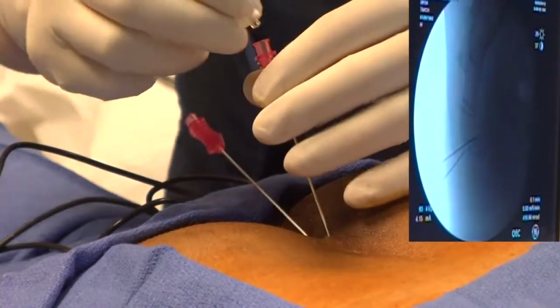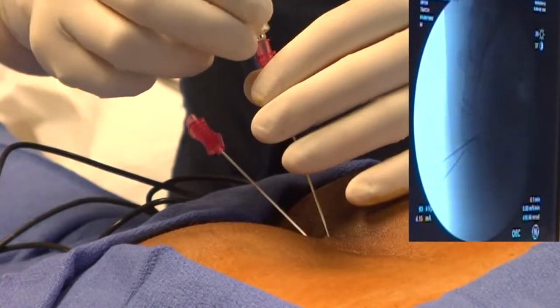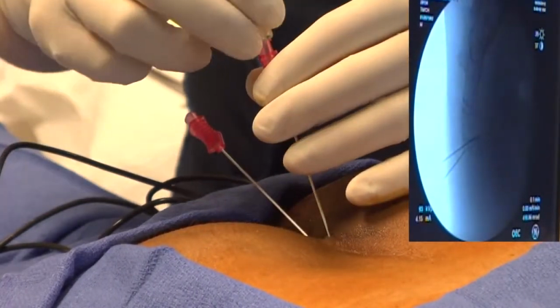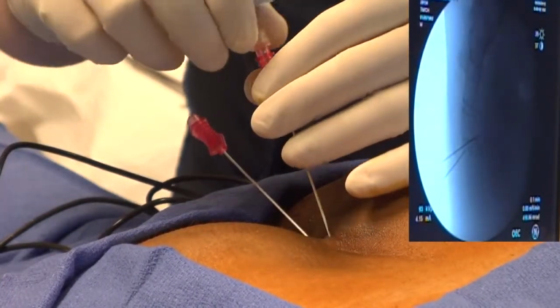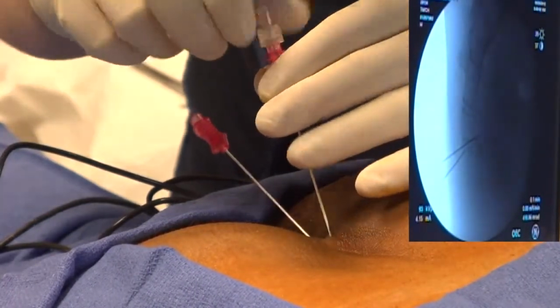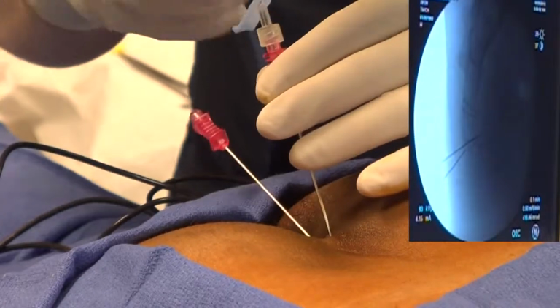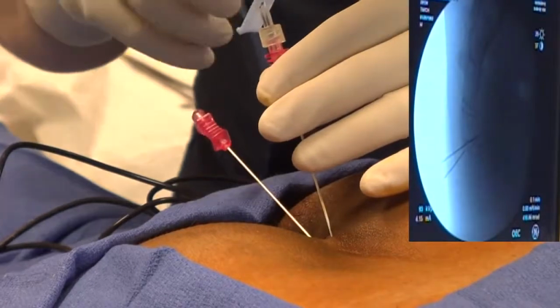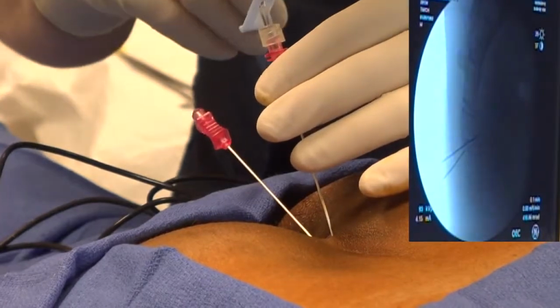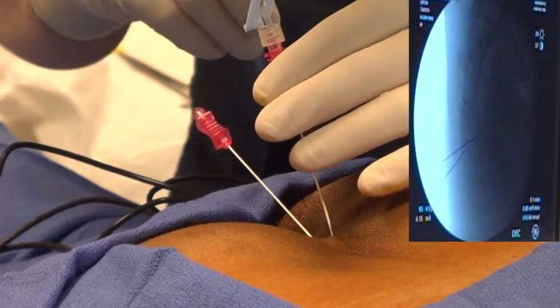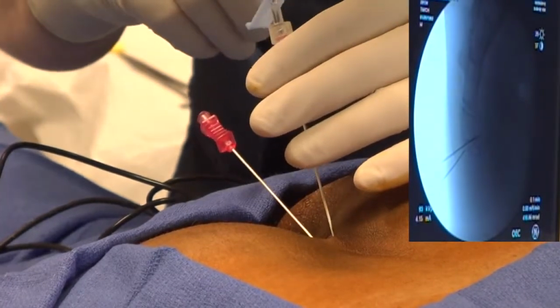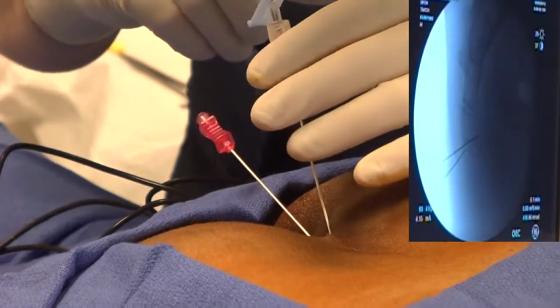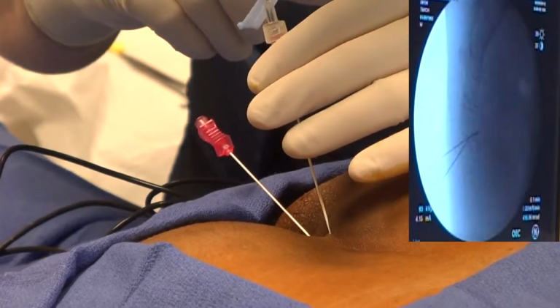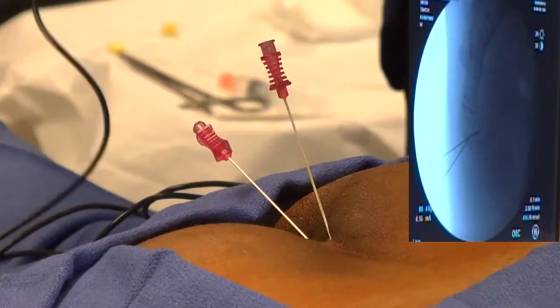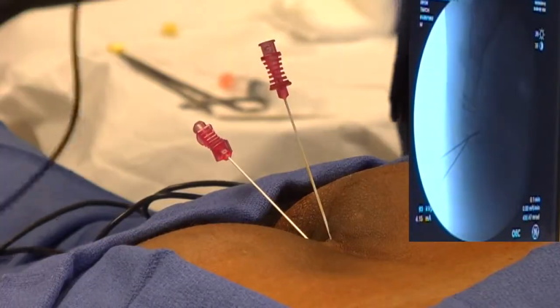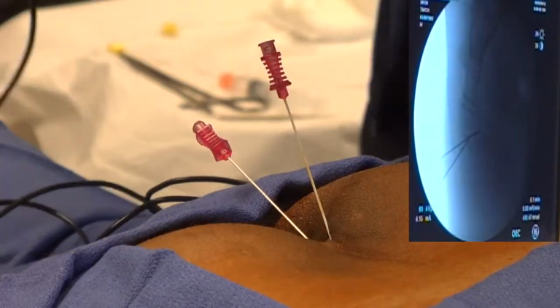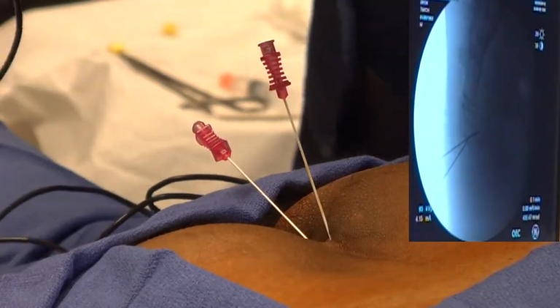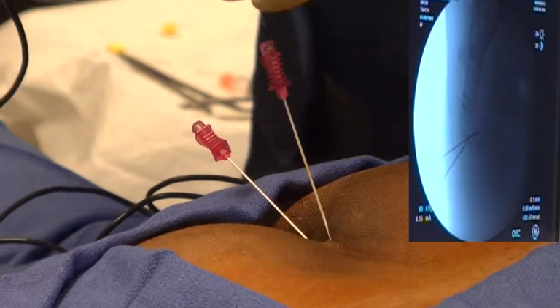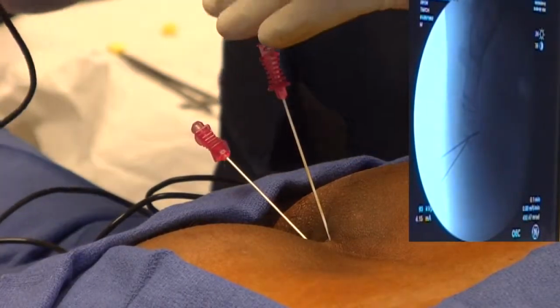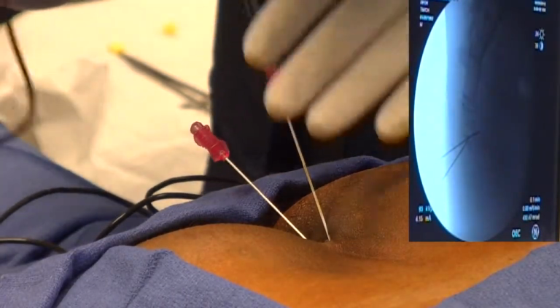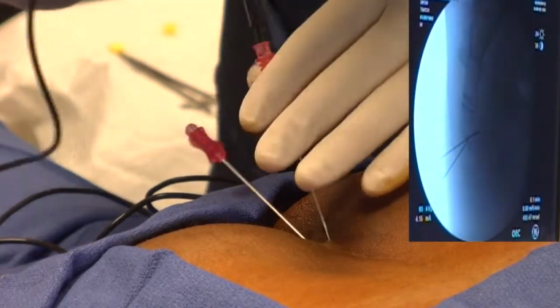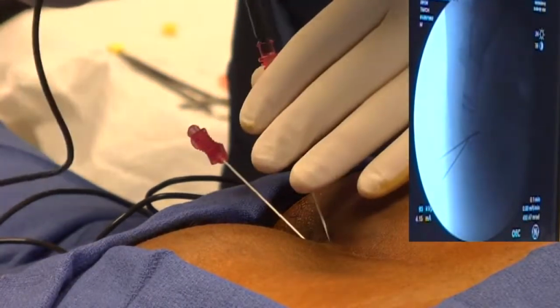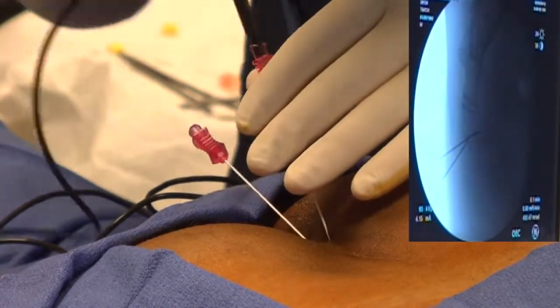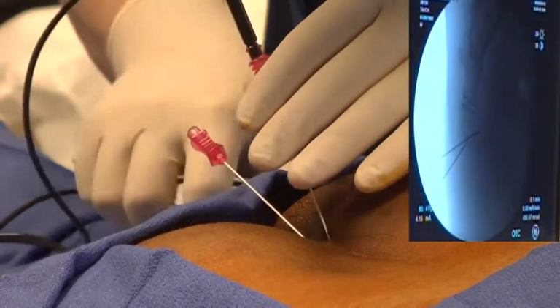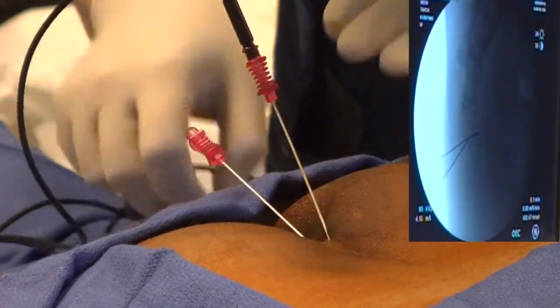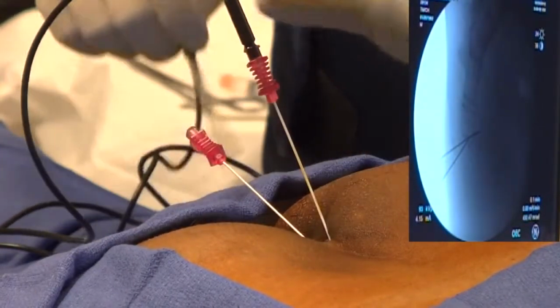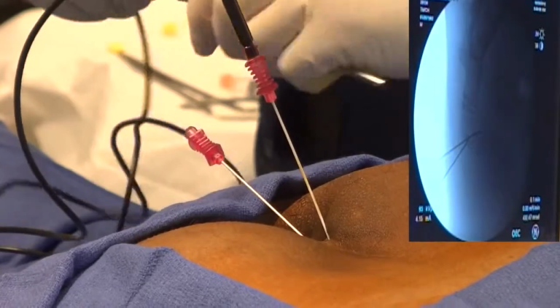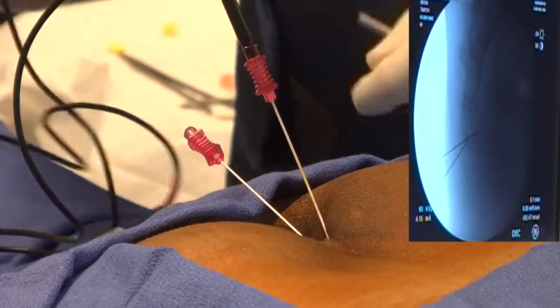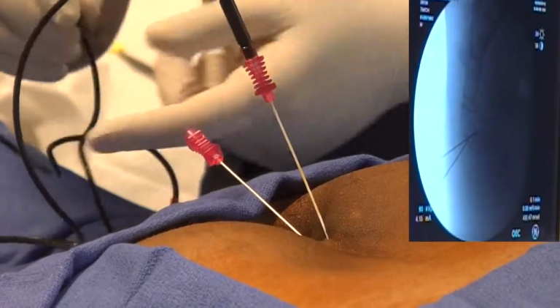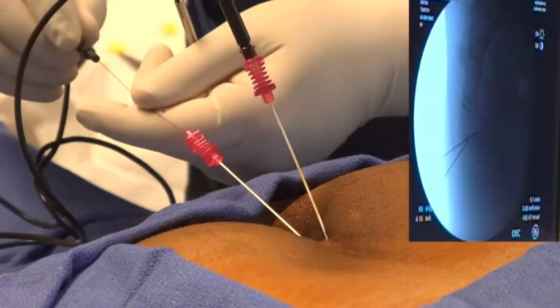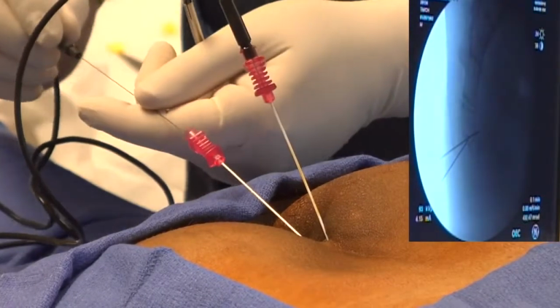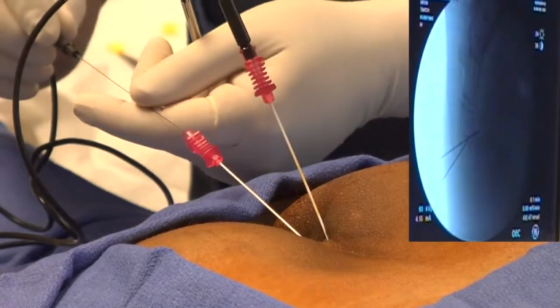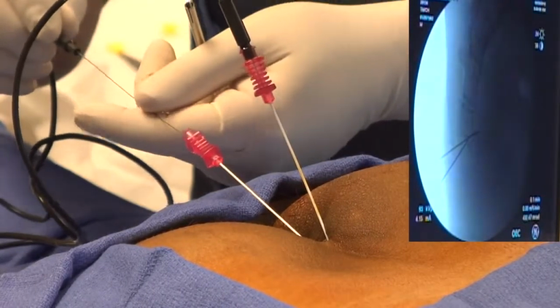Radio frequency ablation of the ganglion impar is another treatment modality for longer lasting pain relief. This procedure generally takes less than 15 minutes.